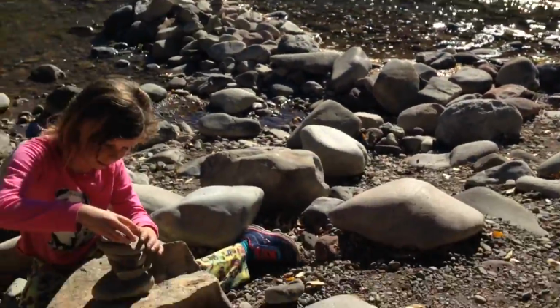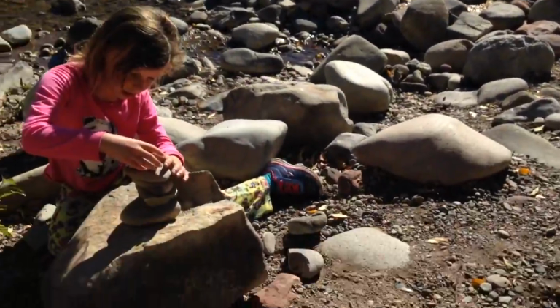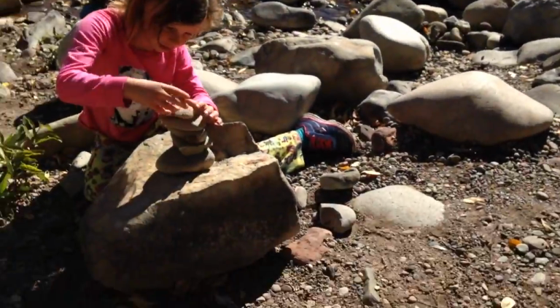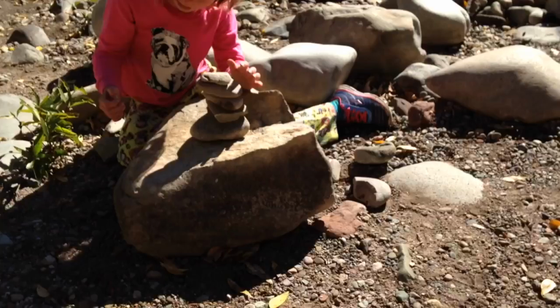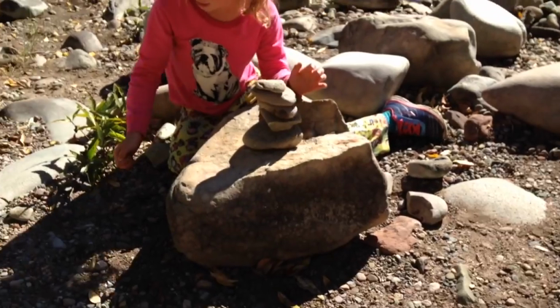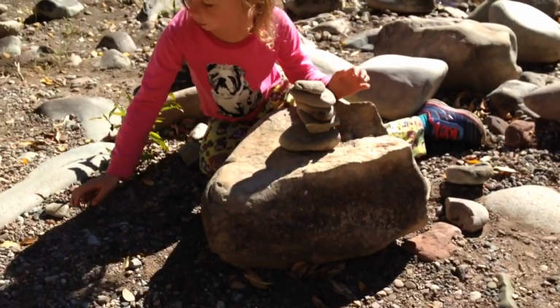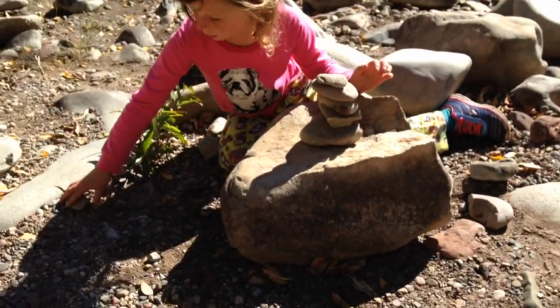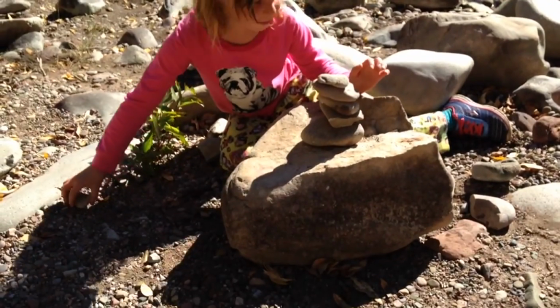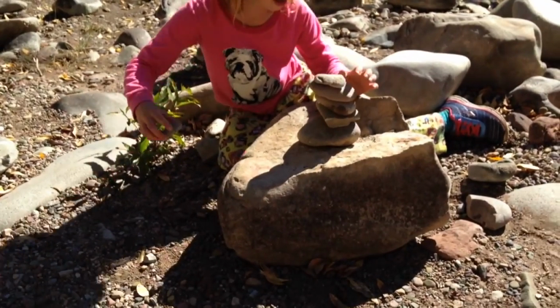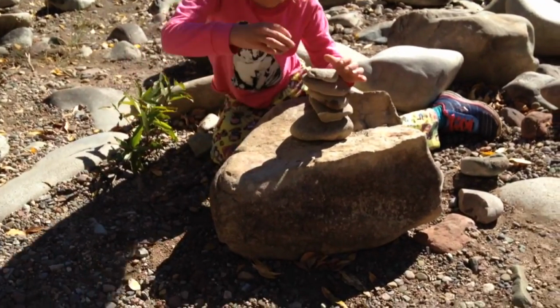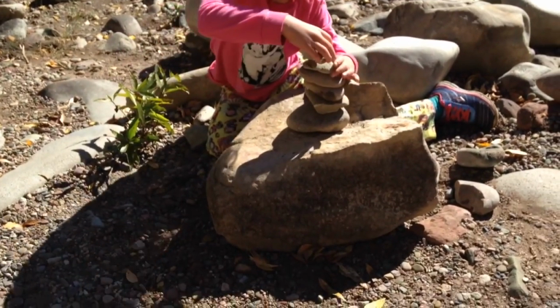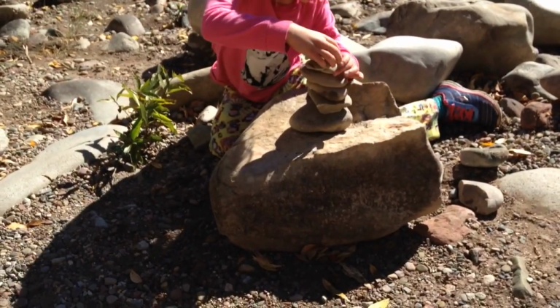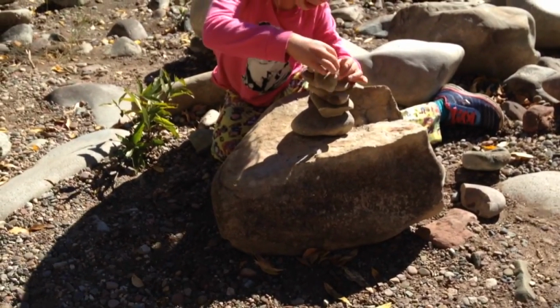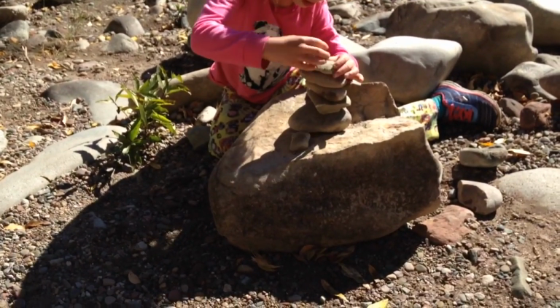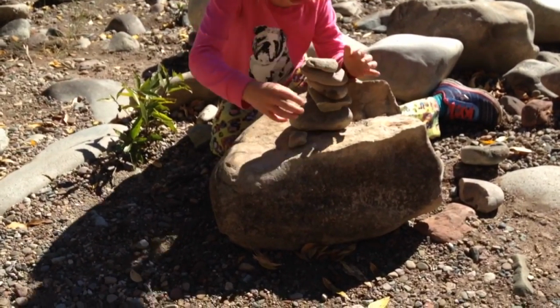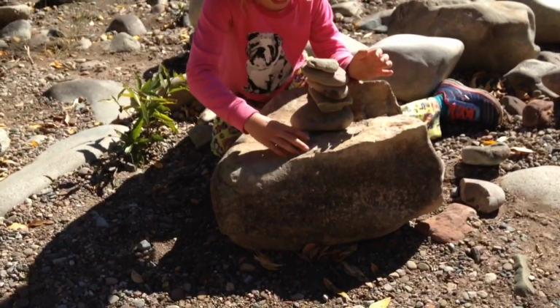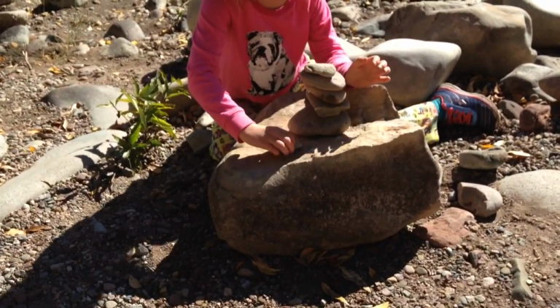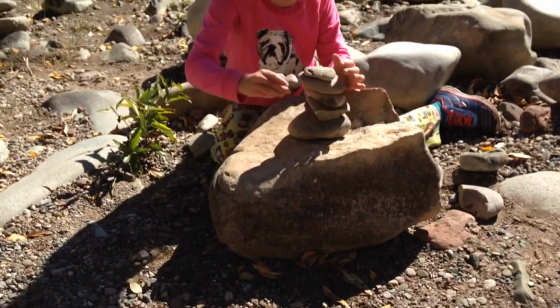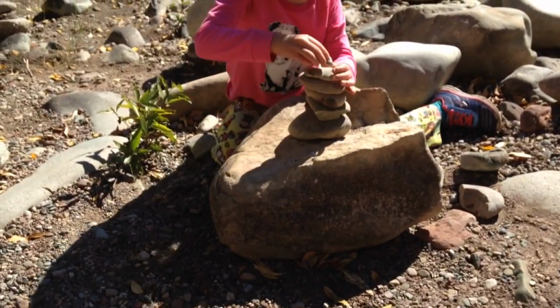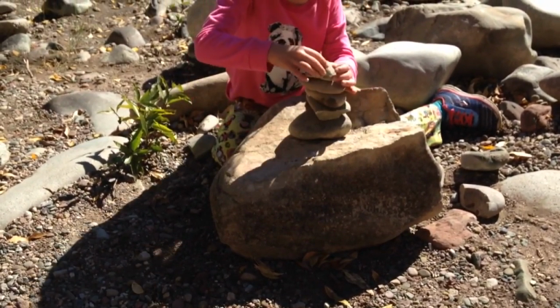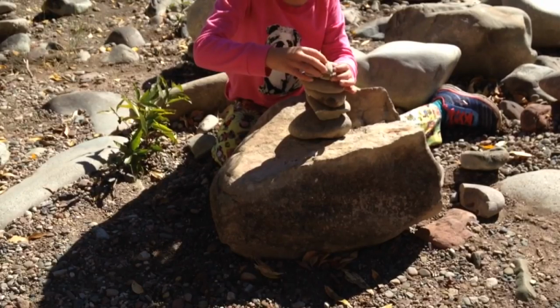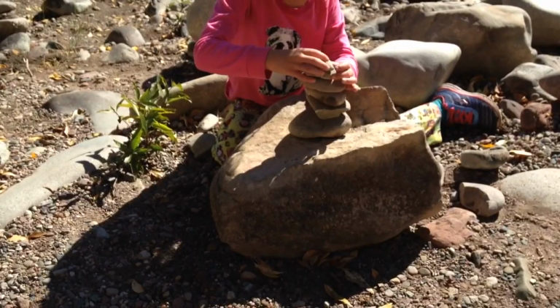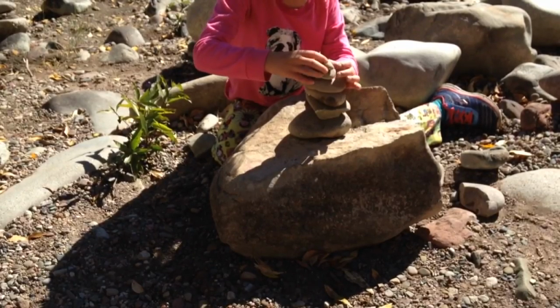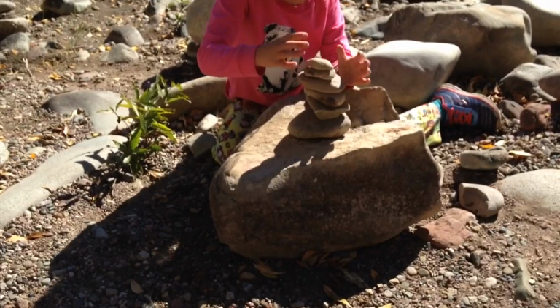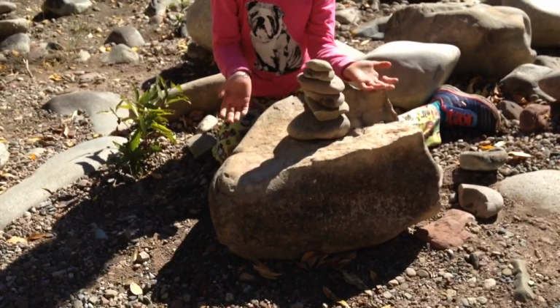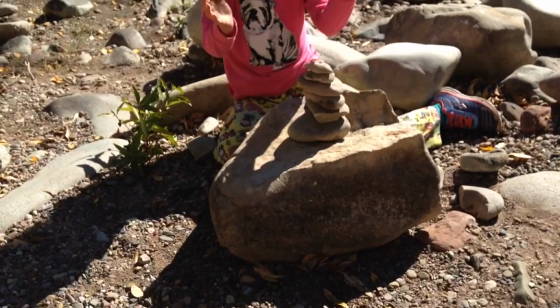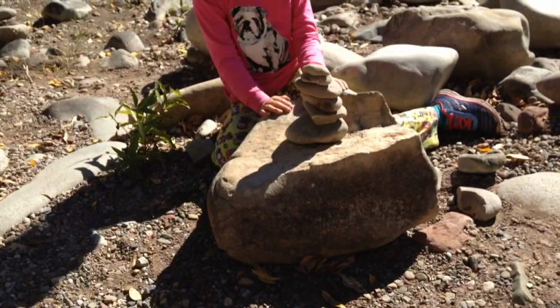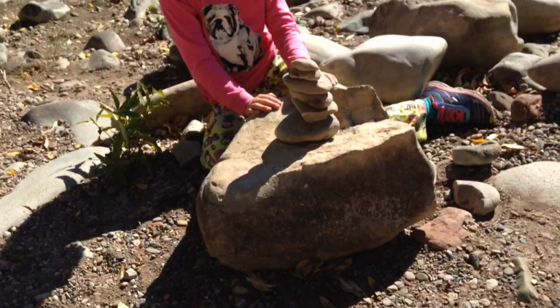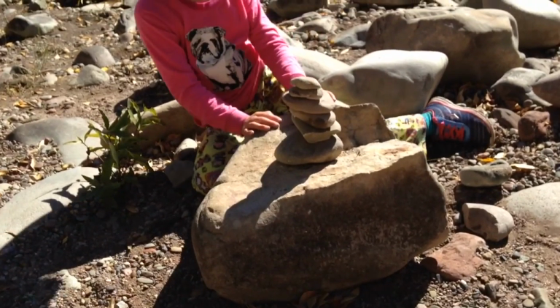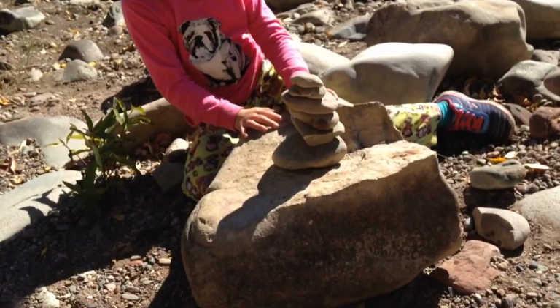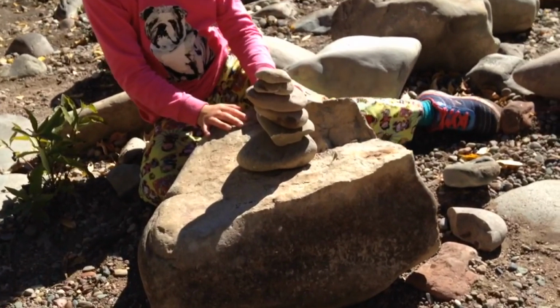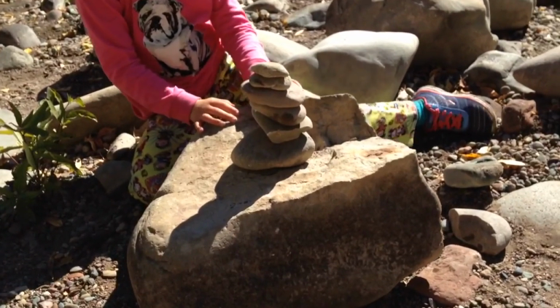But this is pretty hard to do. But if you are really good, you can do it pretty fast, like me. This one doesn't want to go on. Done! And that's how you make a cairn.